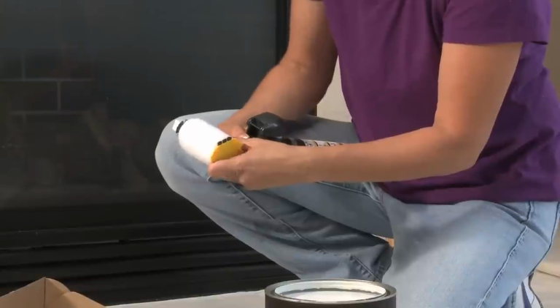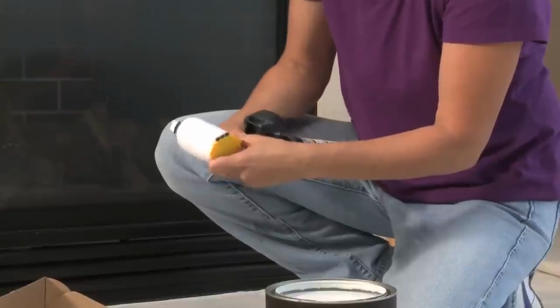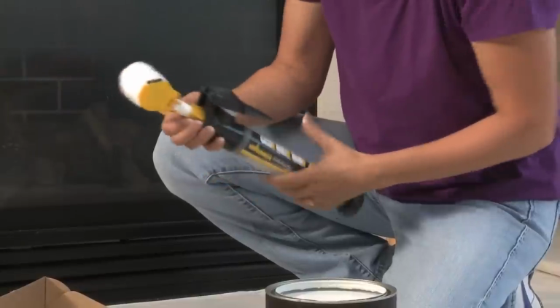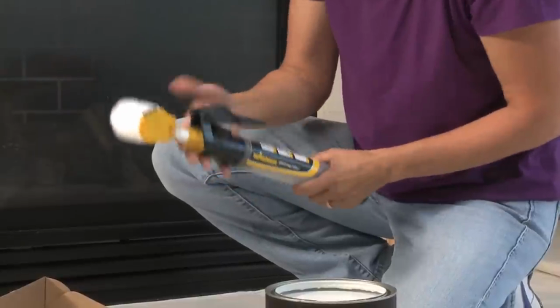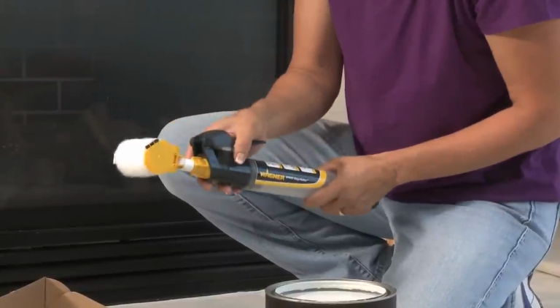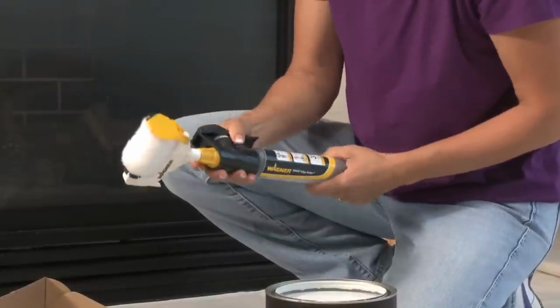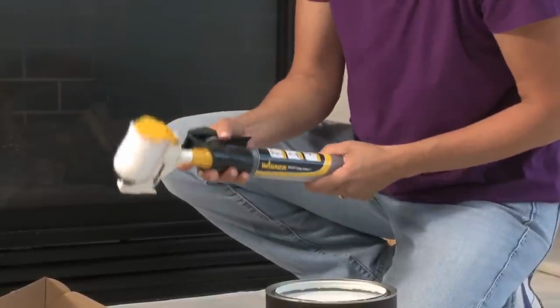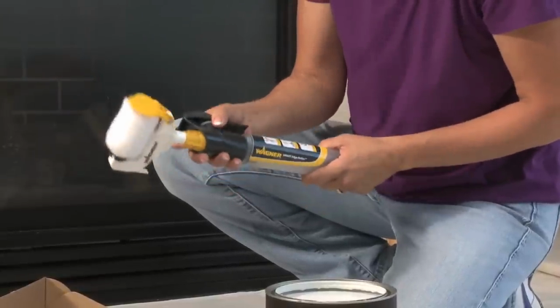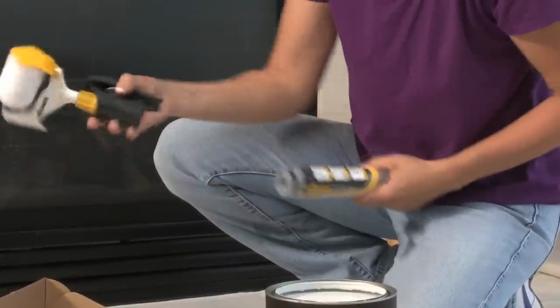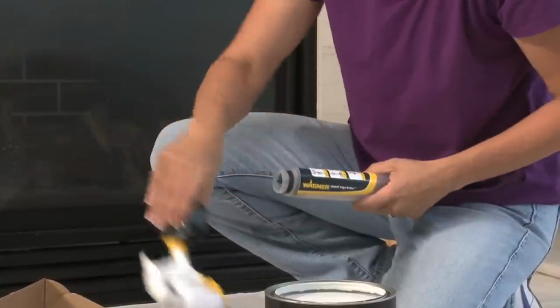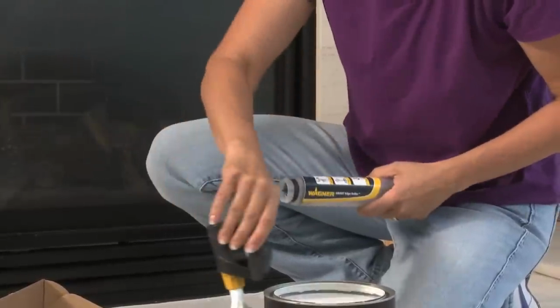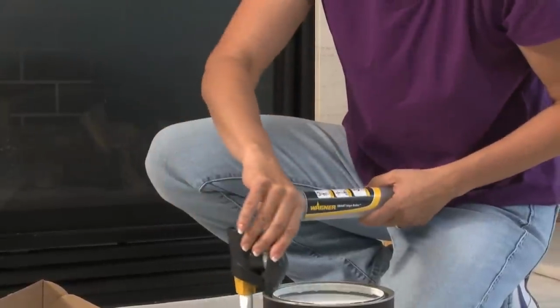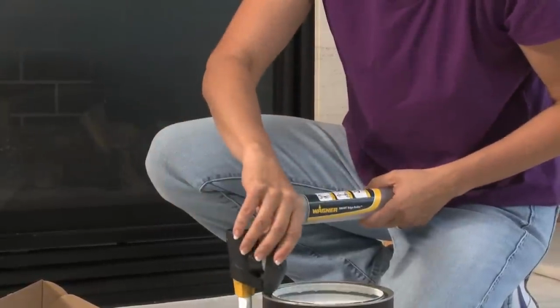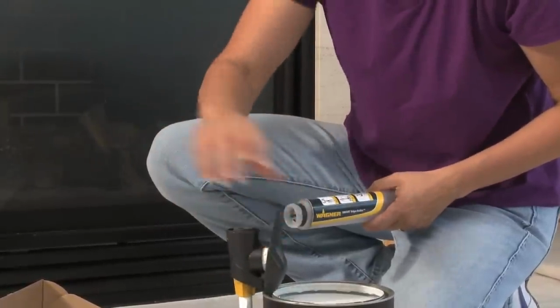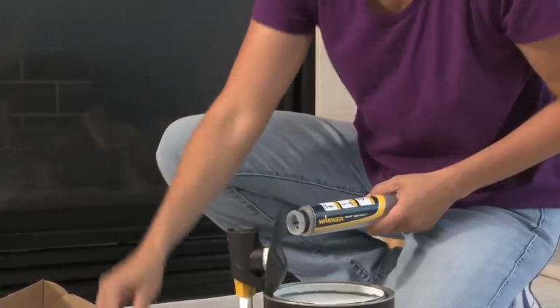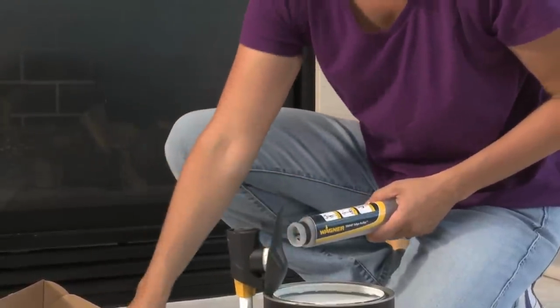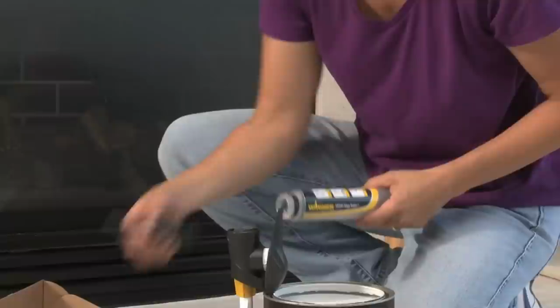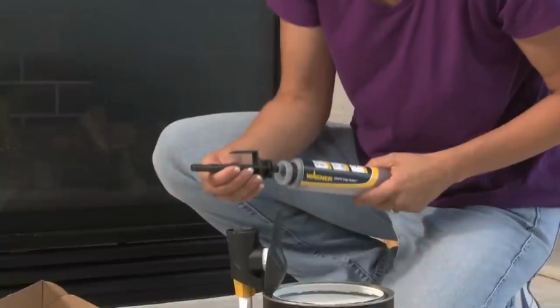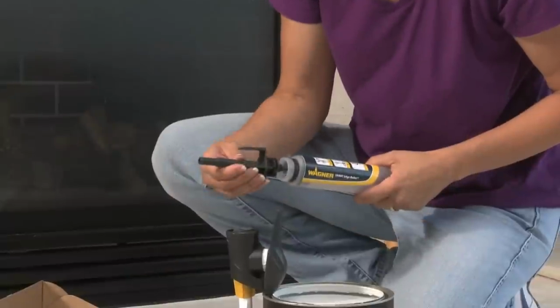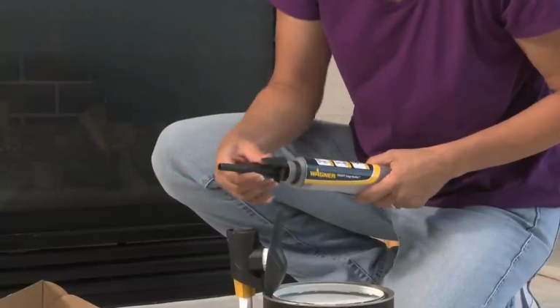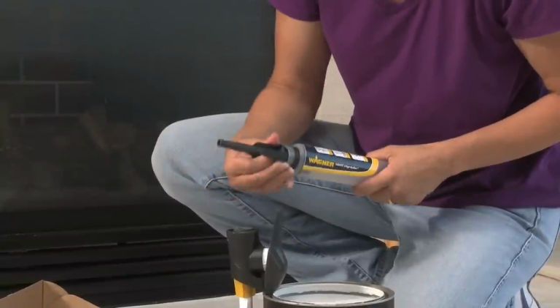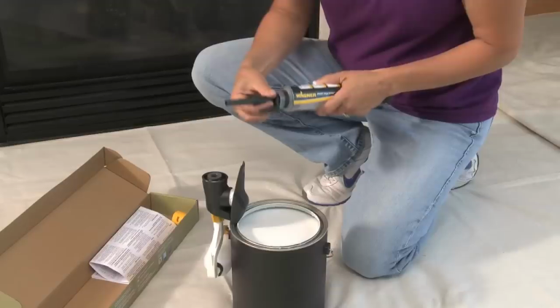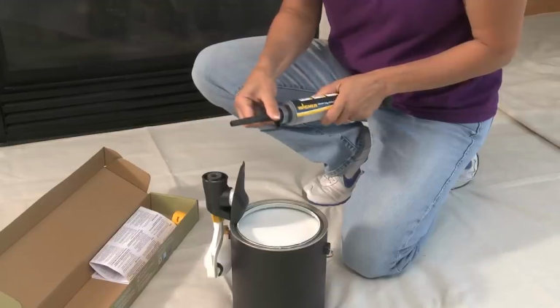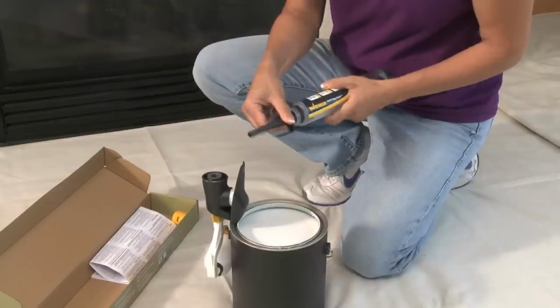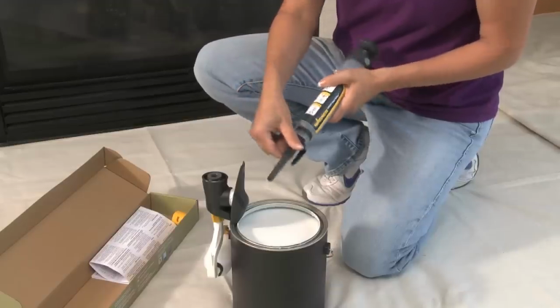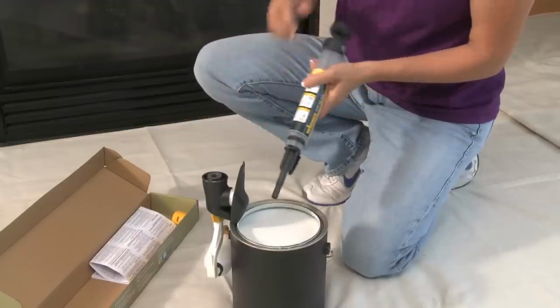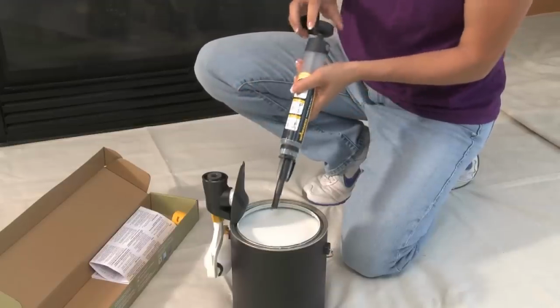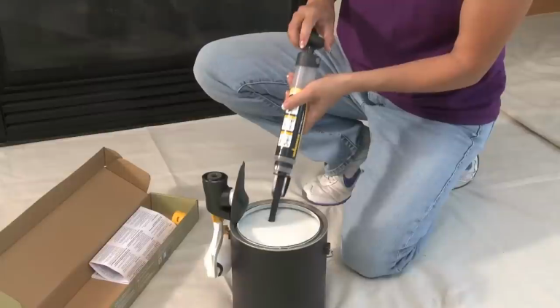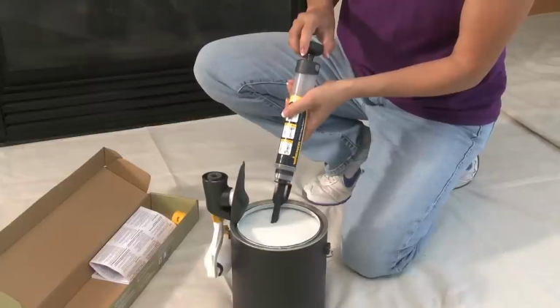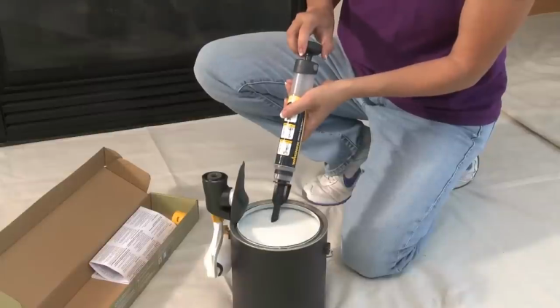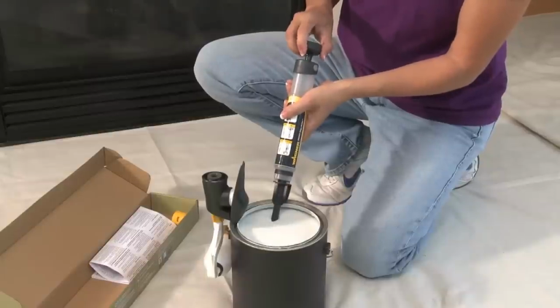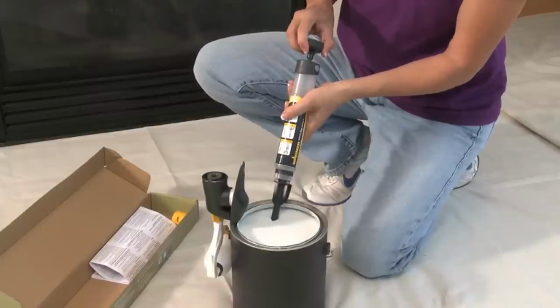To fill the paint tube, remove the trigger housing by a quarter turn. Attach the fill adapter to the paint tube with a quarter turn and dip the tip of the fill adapter into your paint.